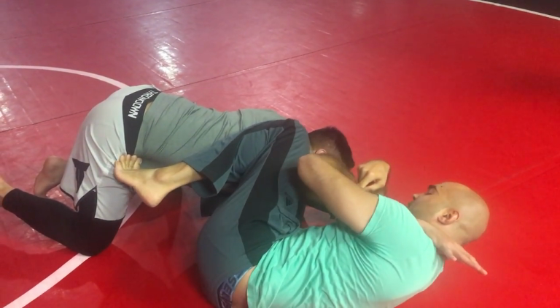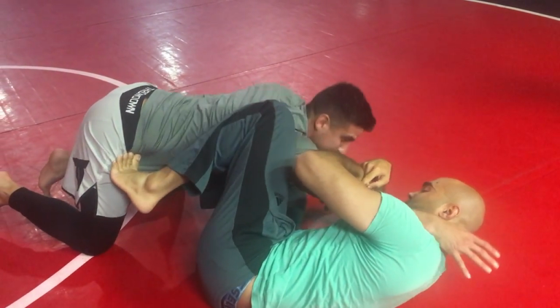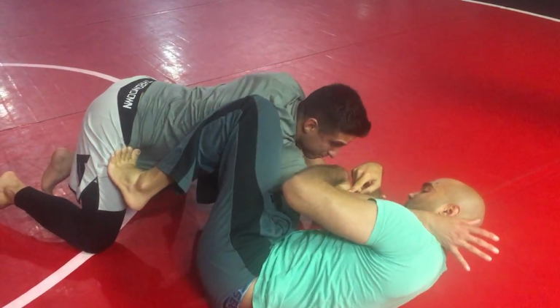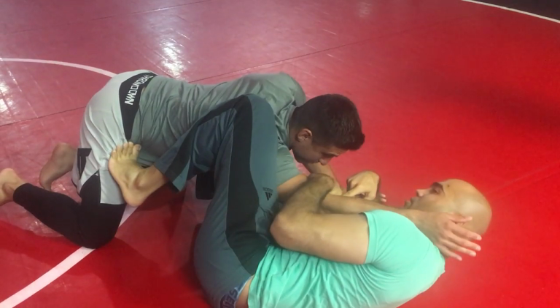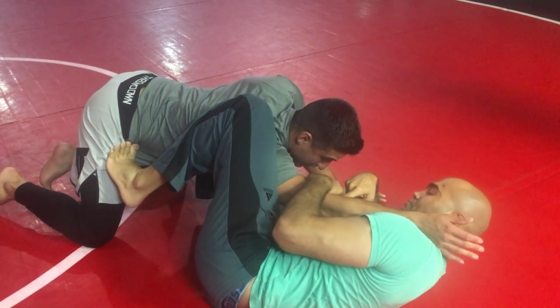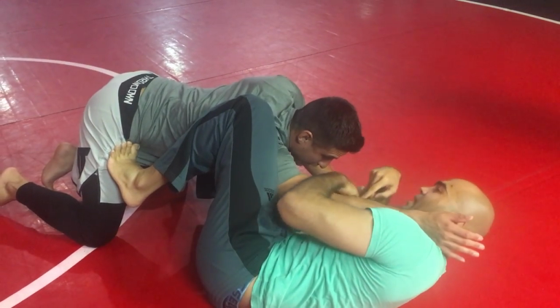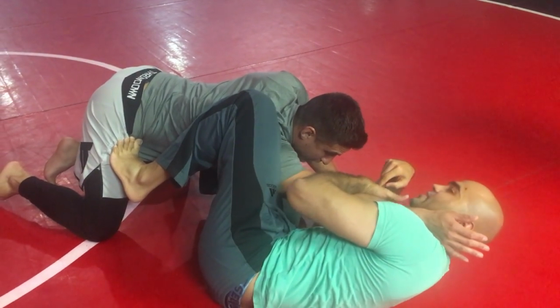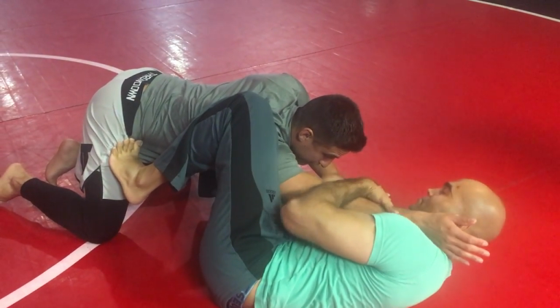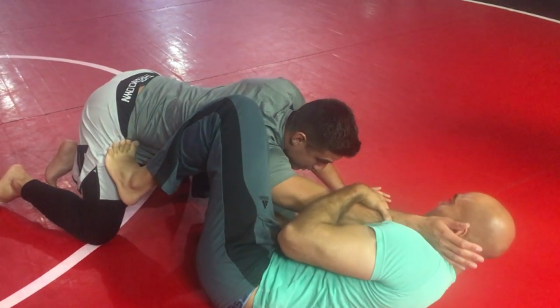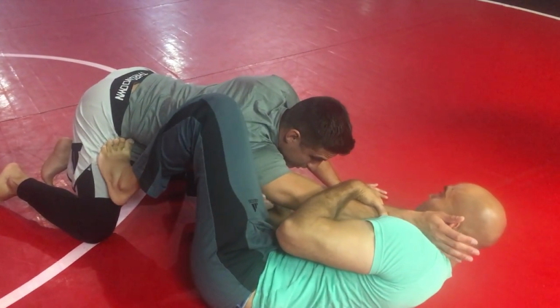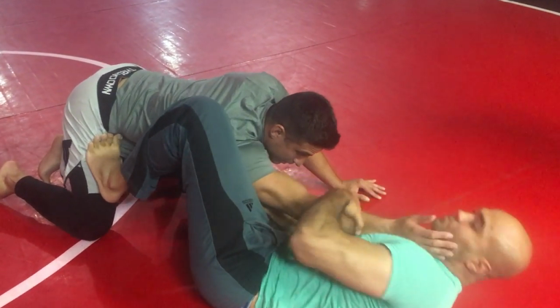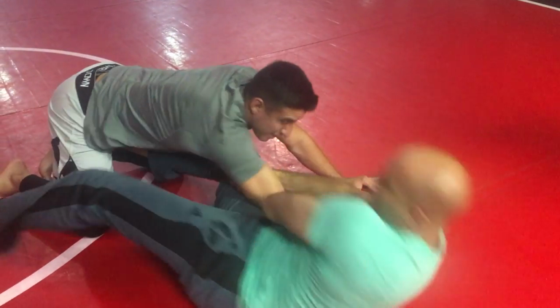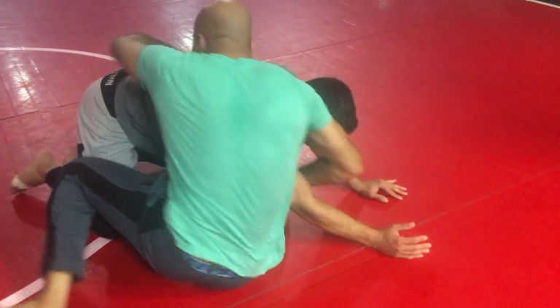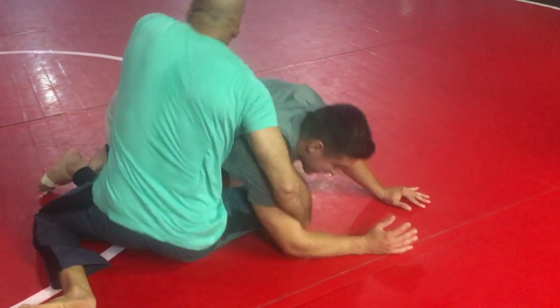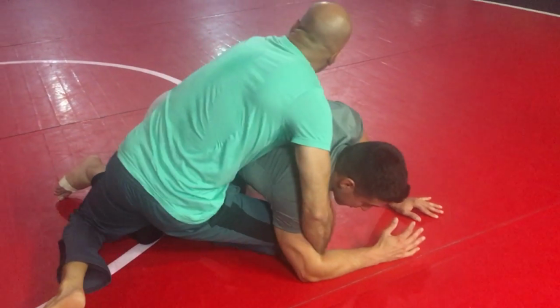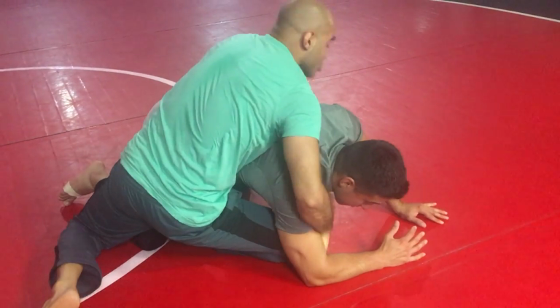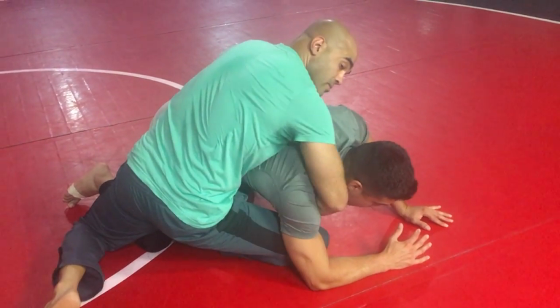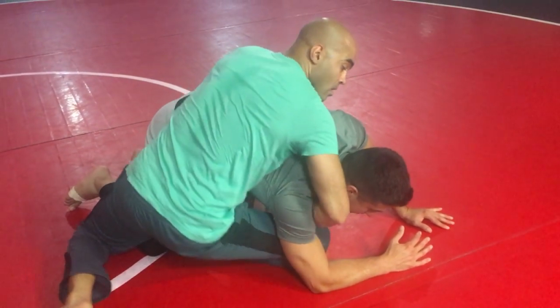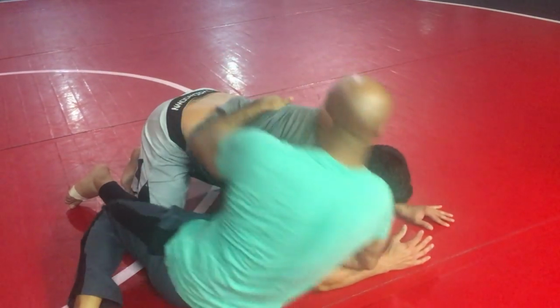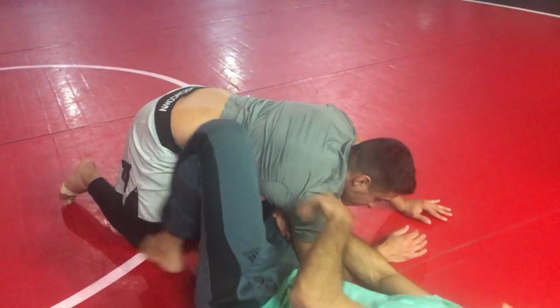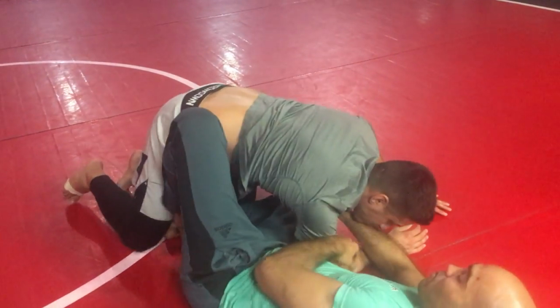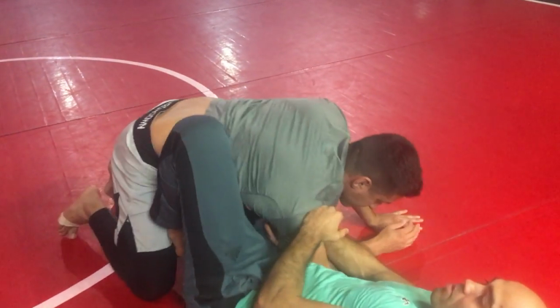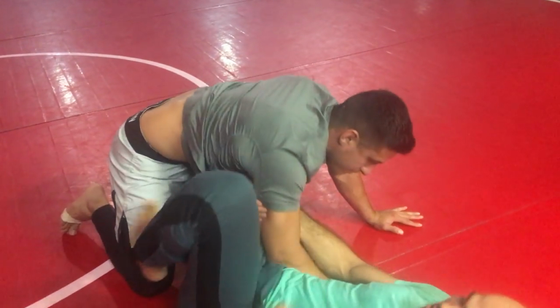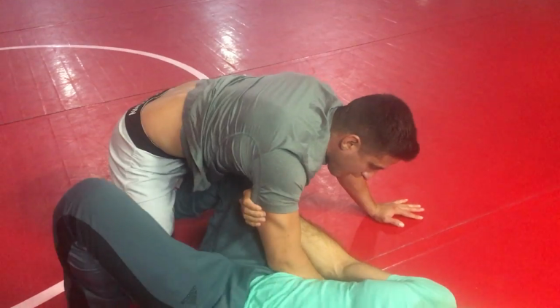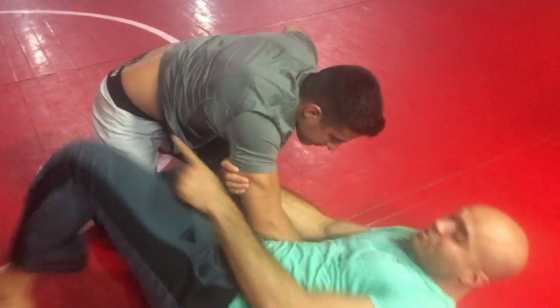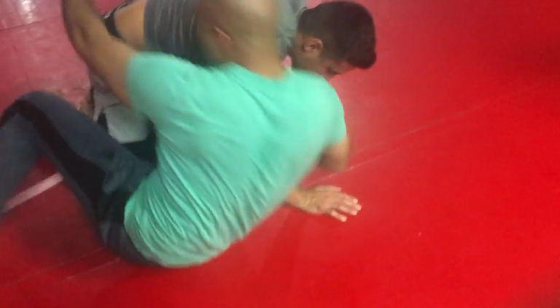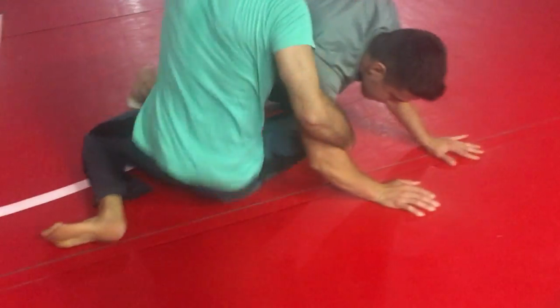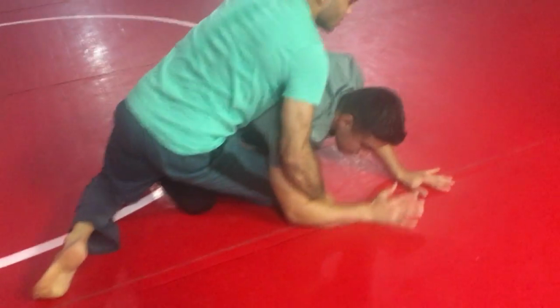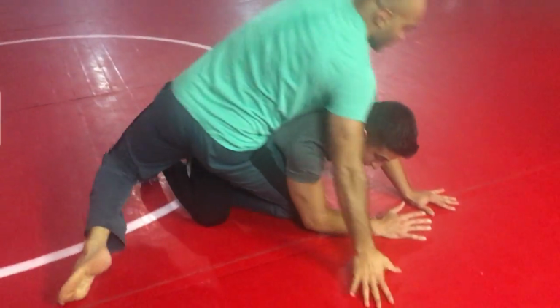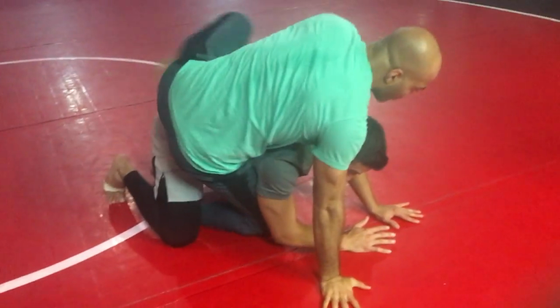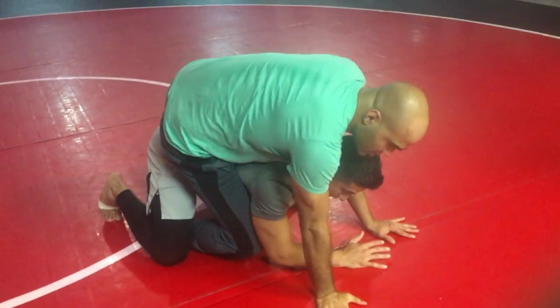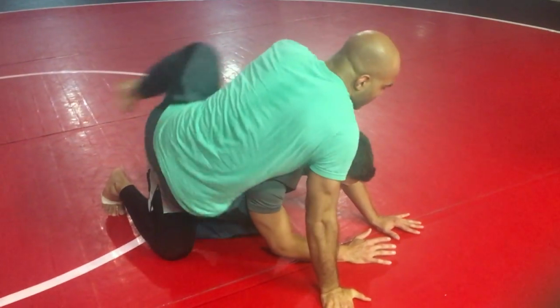On the second one, he's going to bend his elbow, and this time you go under and do the arm drag. So when you do the arm drag, make sure you connect hip to hip. Don't try to go over and step over.